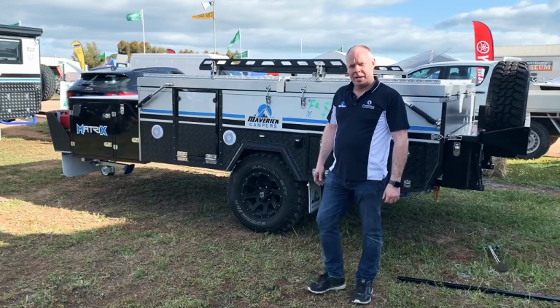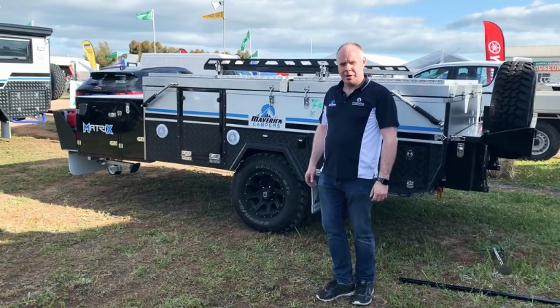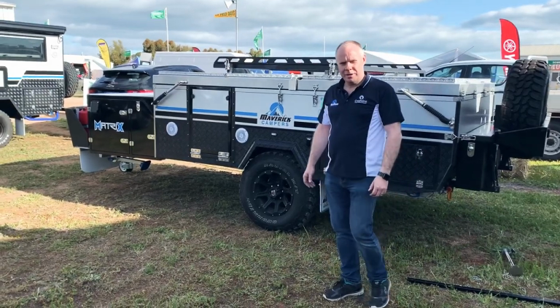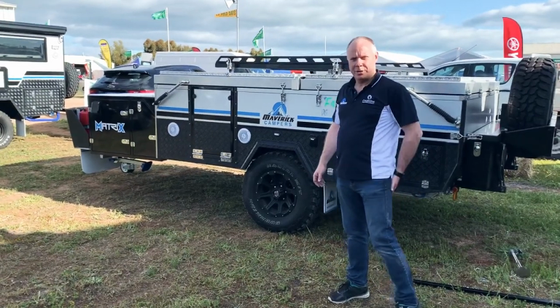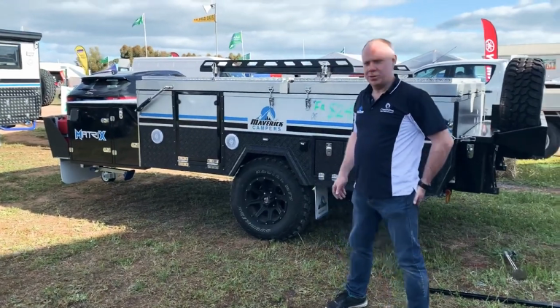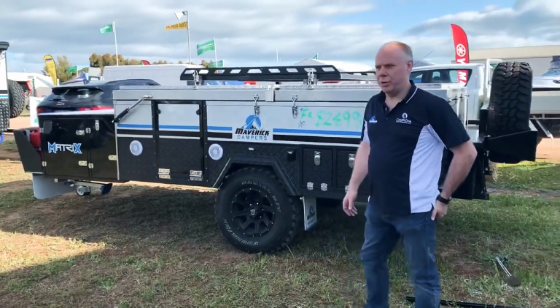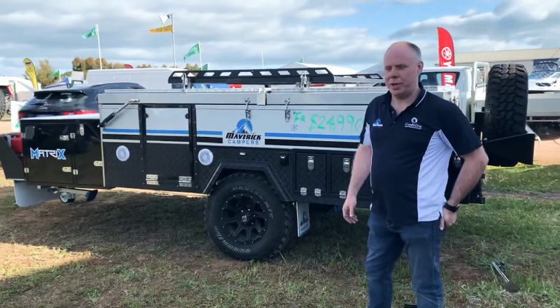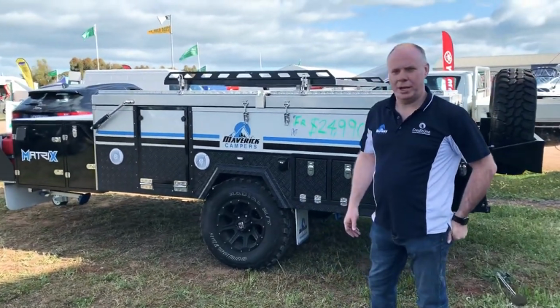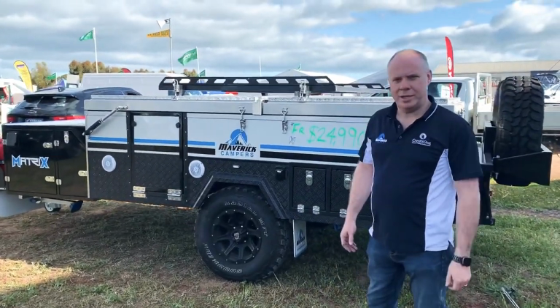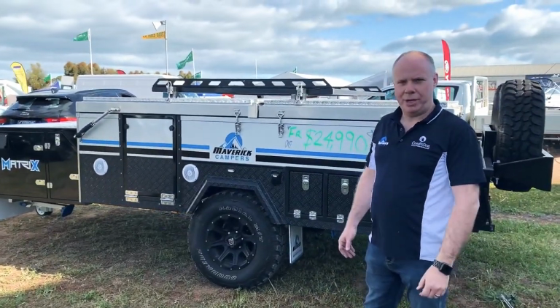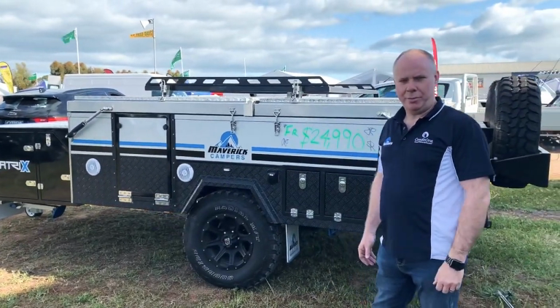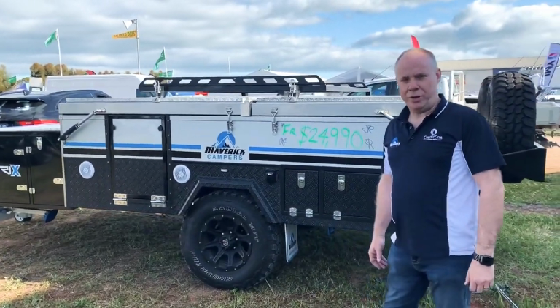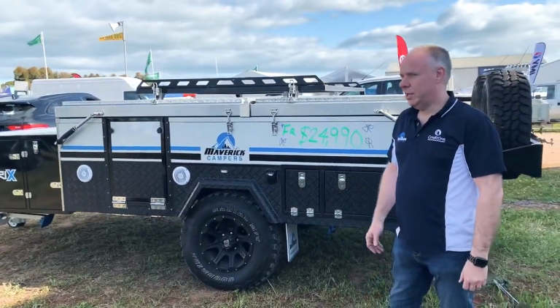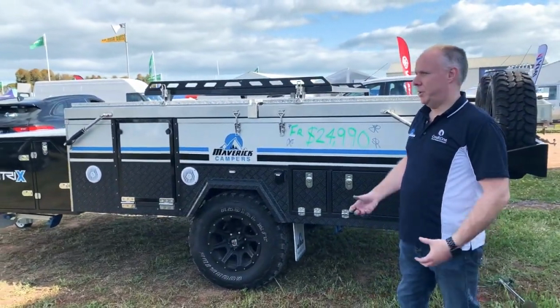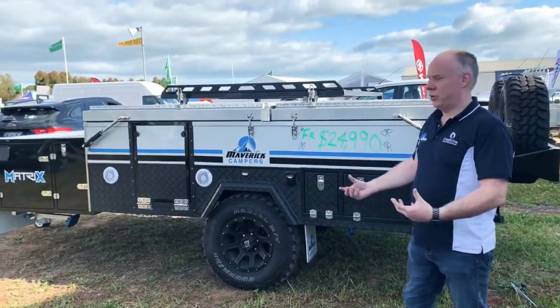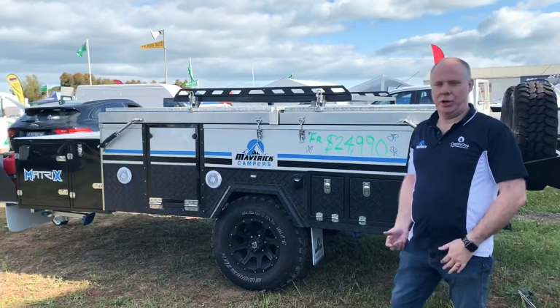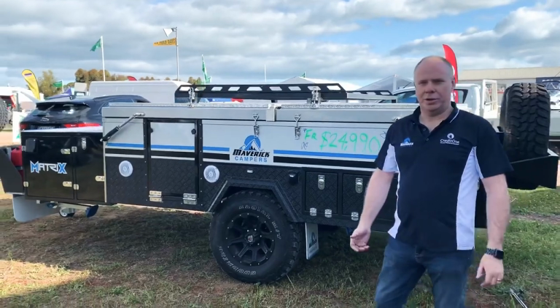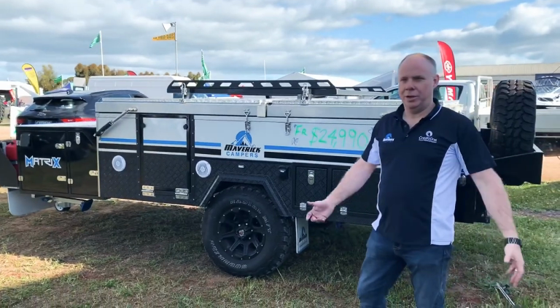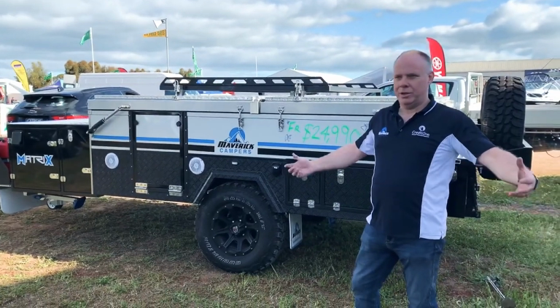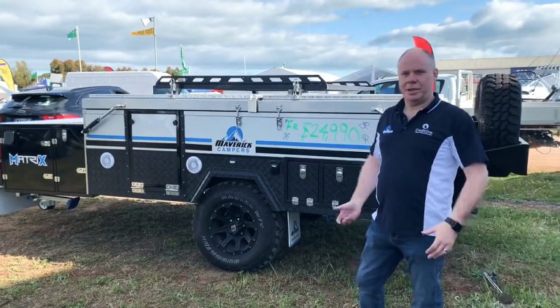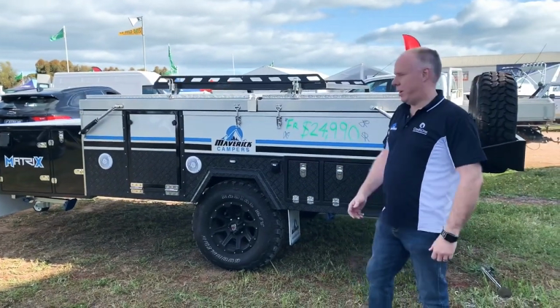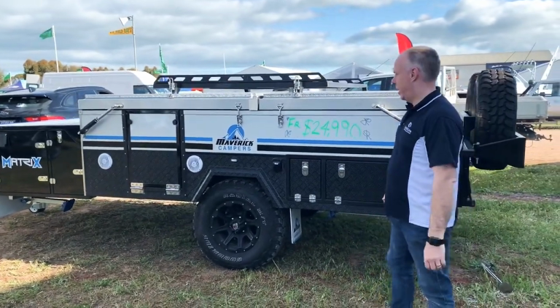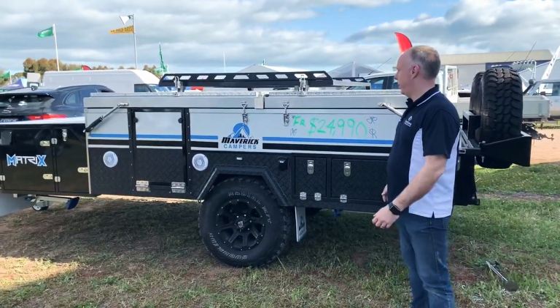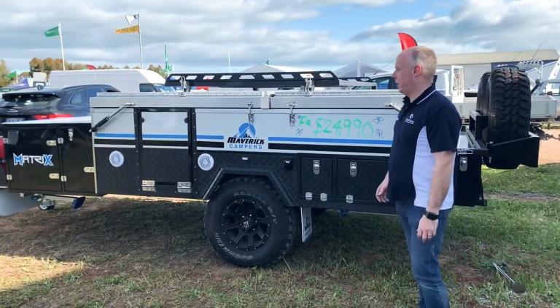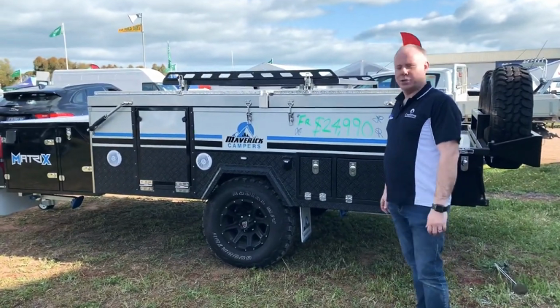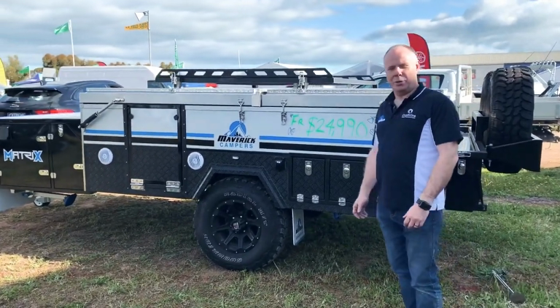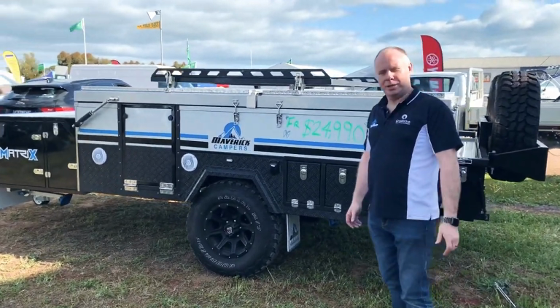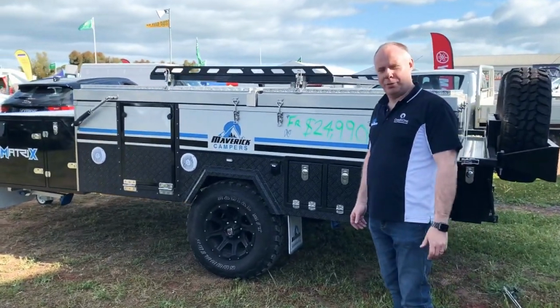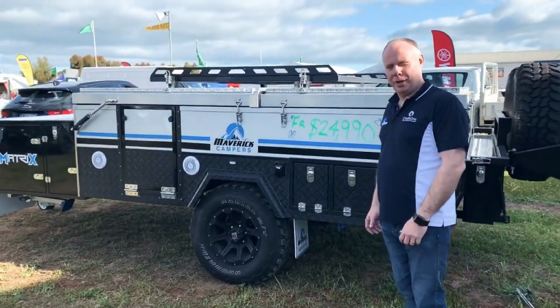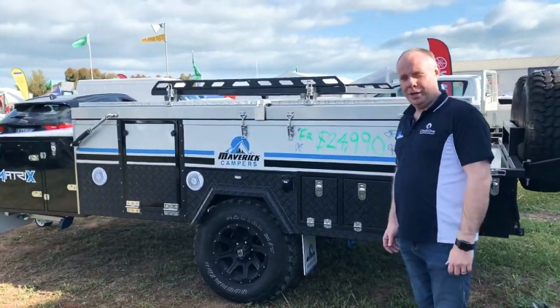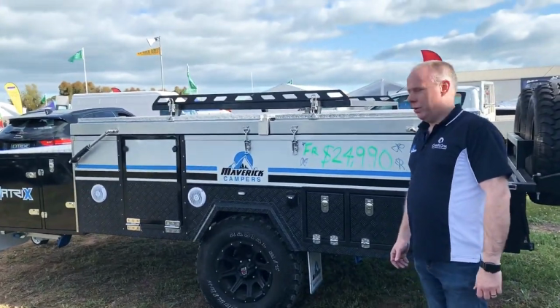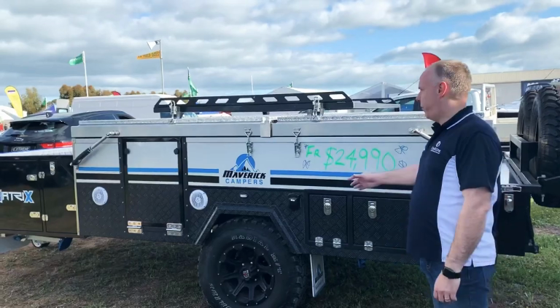Hey guys, just thought we'd show you a quick setup video of the Matrix. We are at a show so lots of stuff going on around us, but we'll just show you a quick setup of the Matrix.